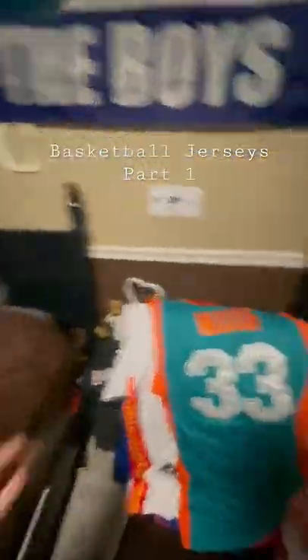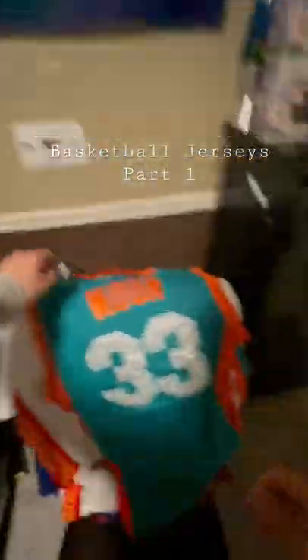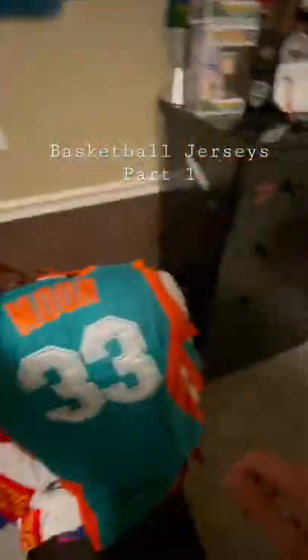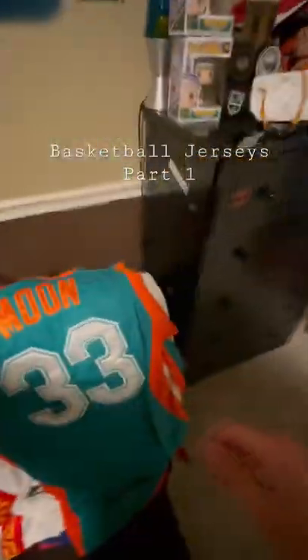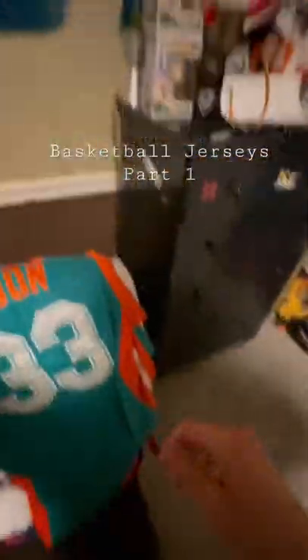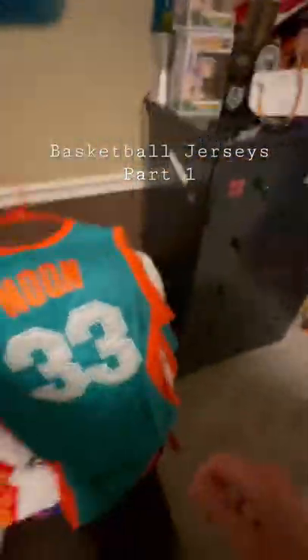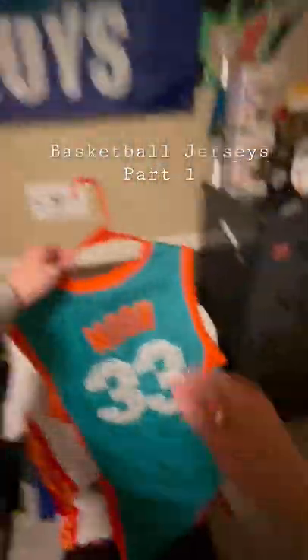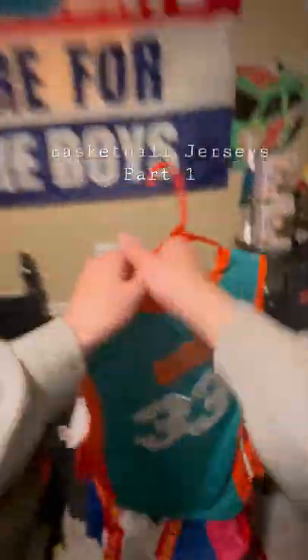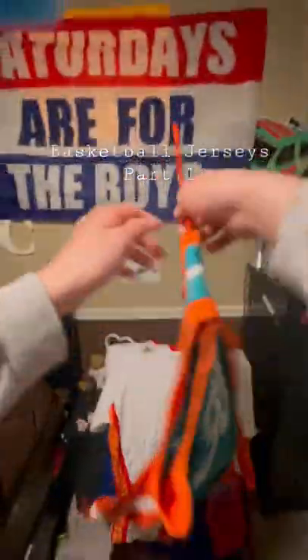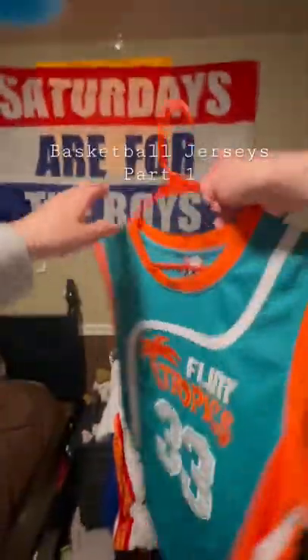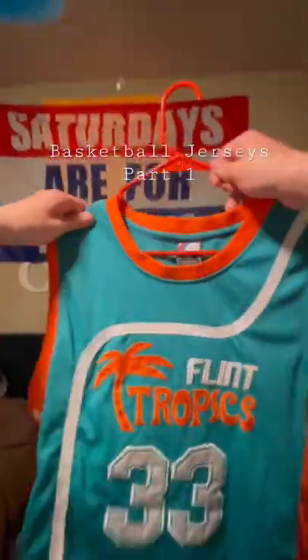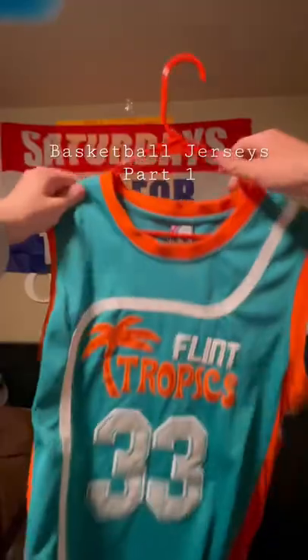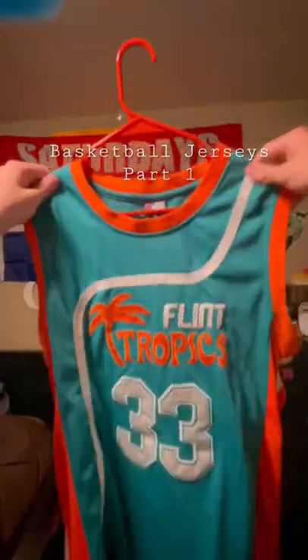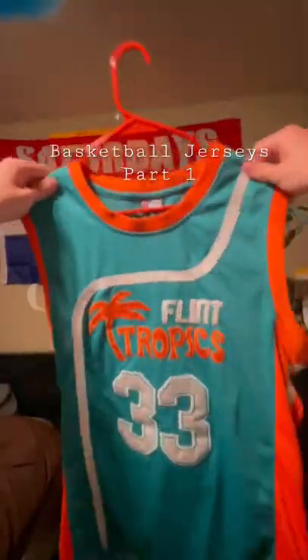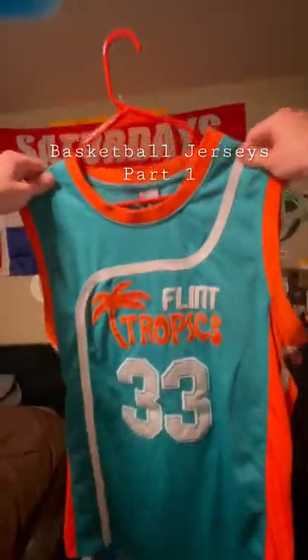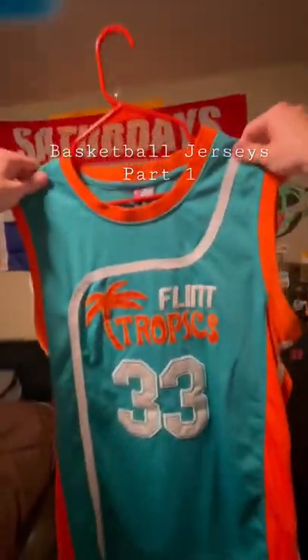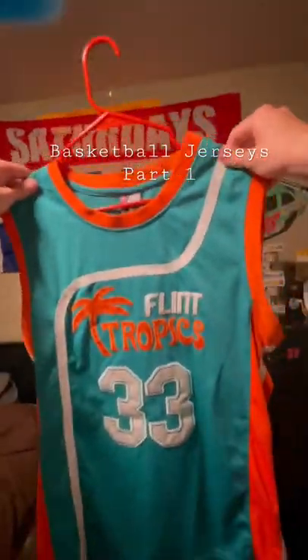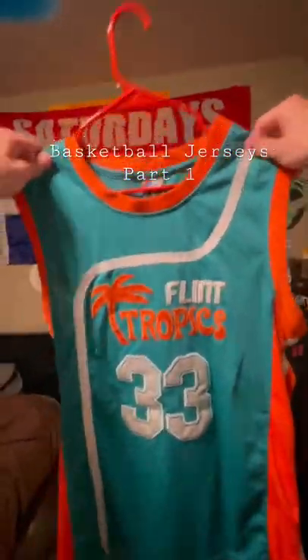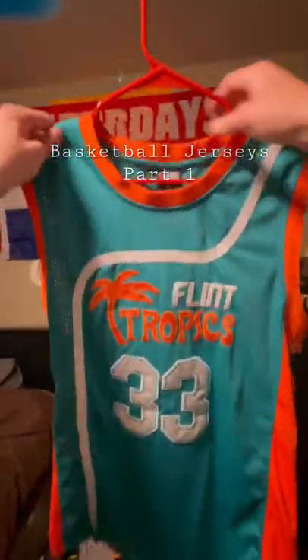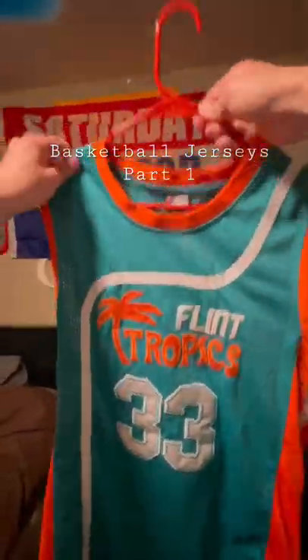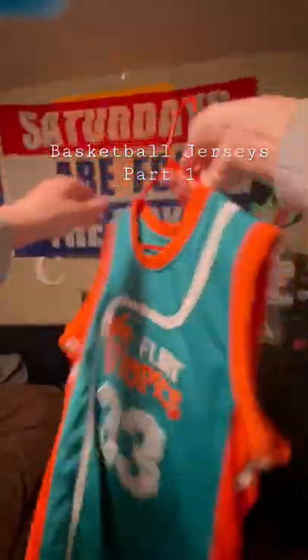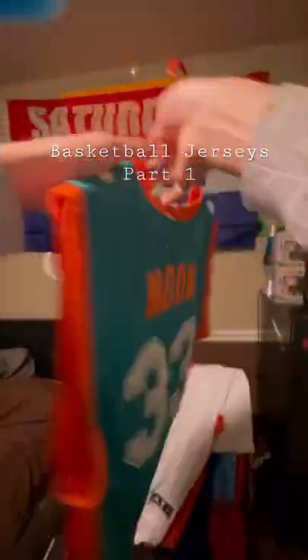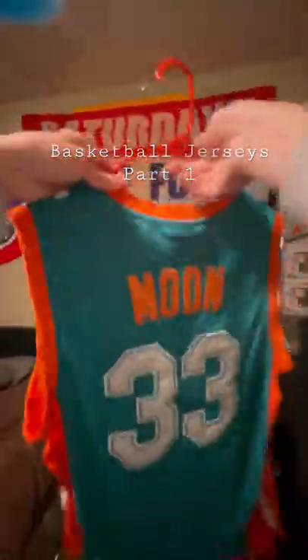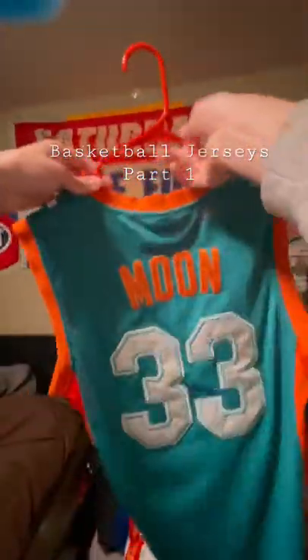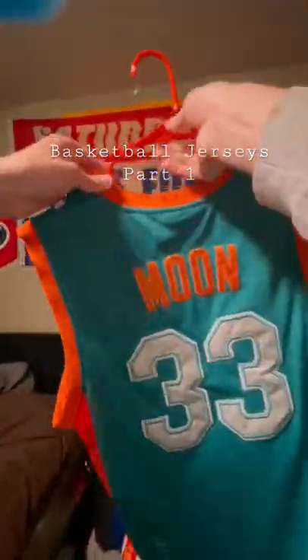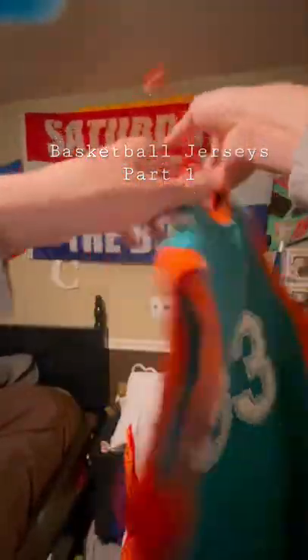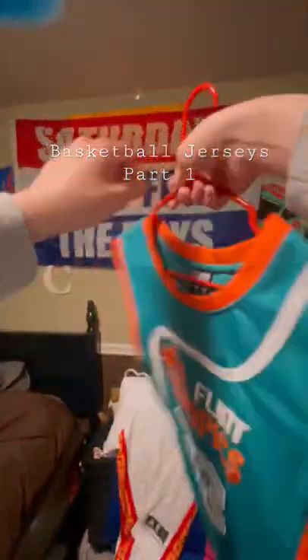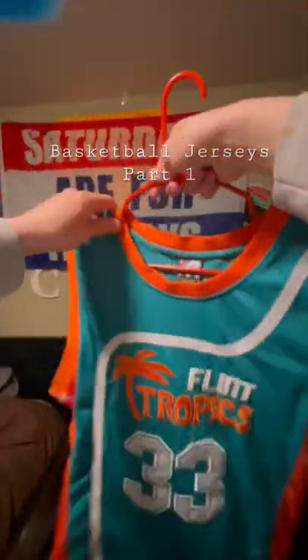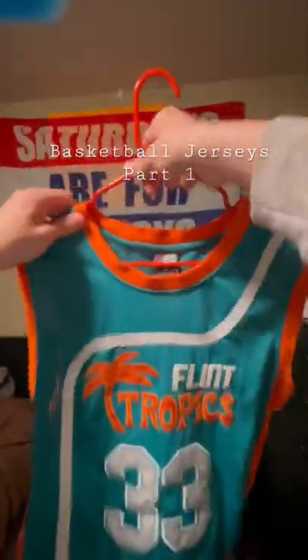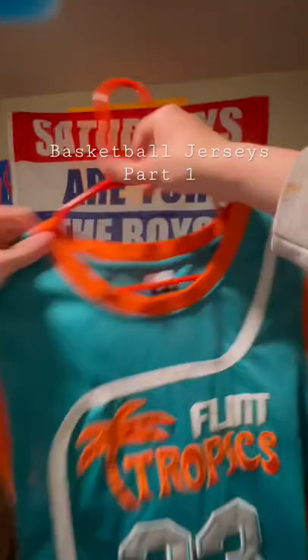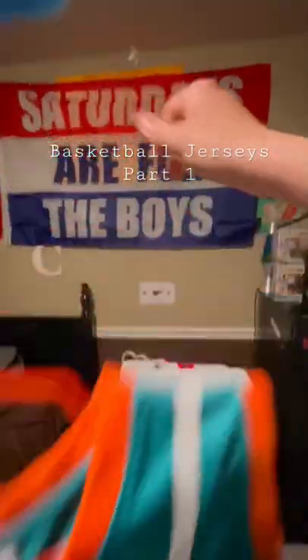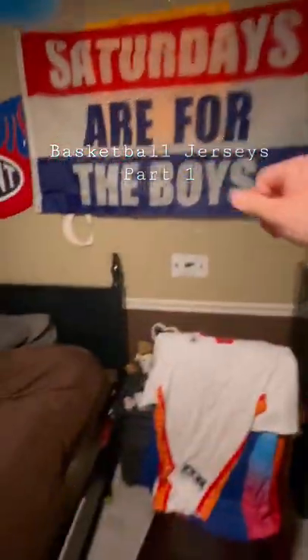Next up, we got the other Jackie Moon — we got the teal one. Pretty fire as well. I also have the shorts for this one, so pretty good.